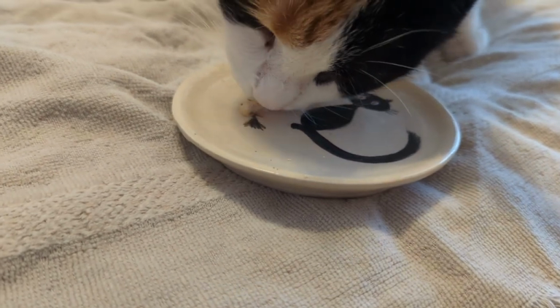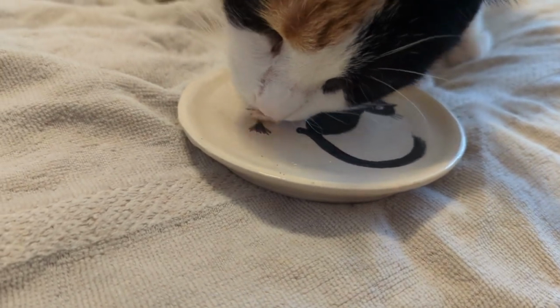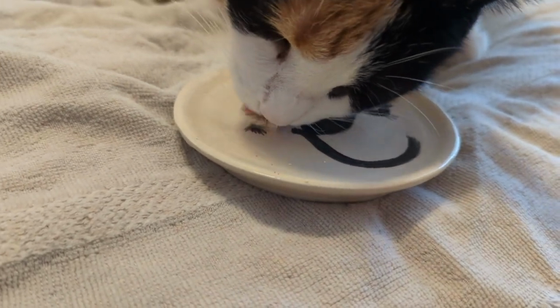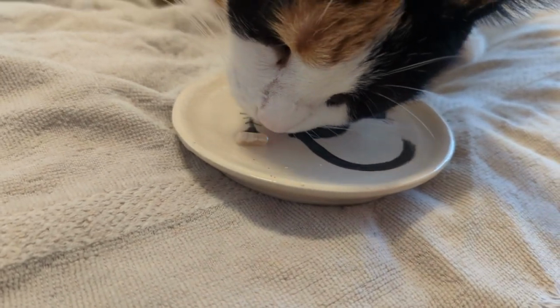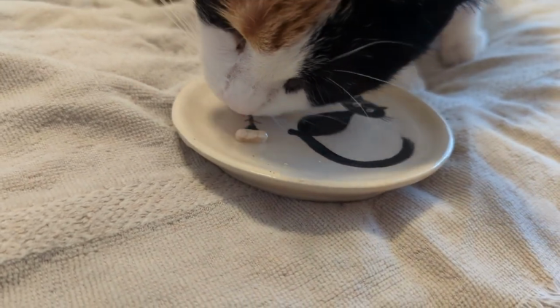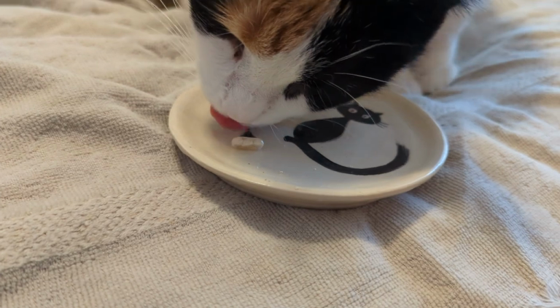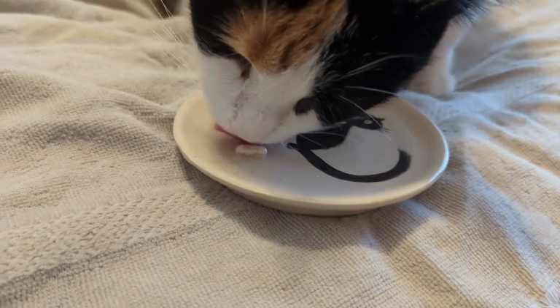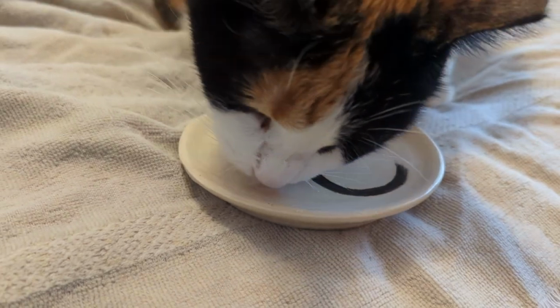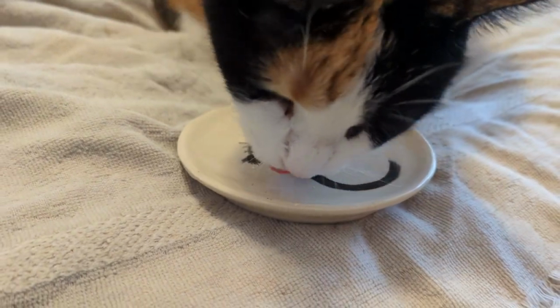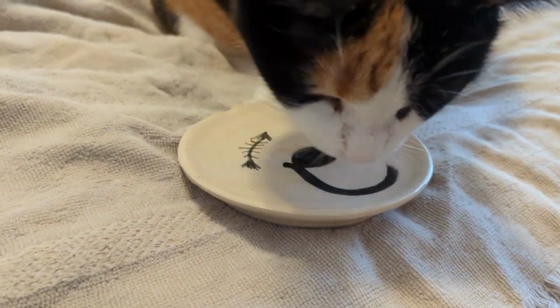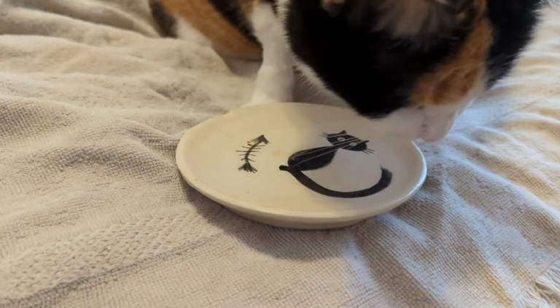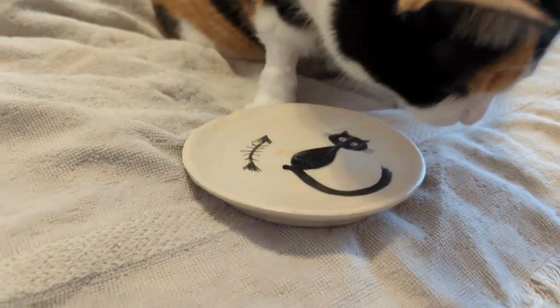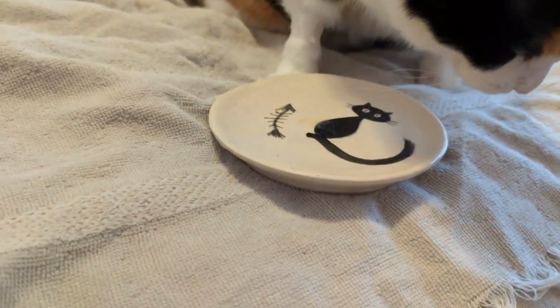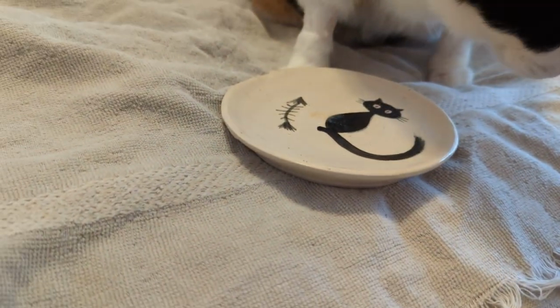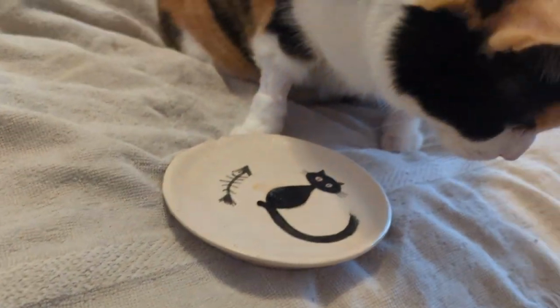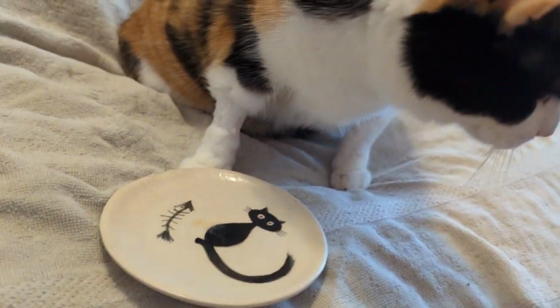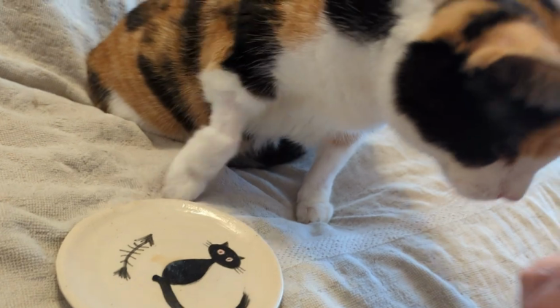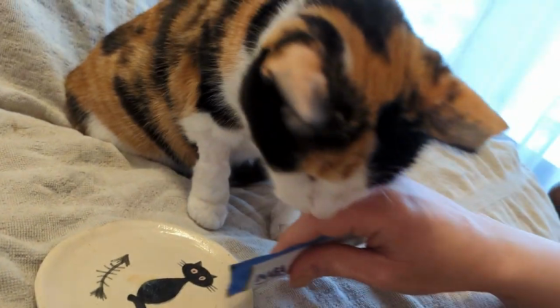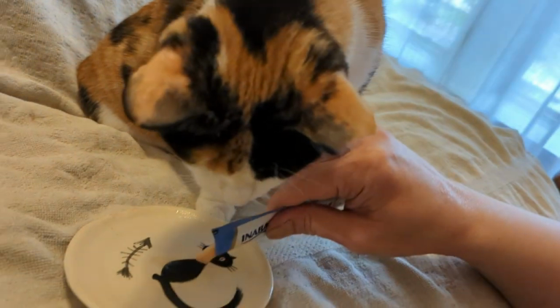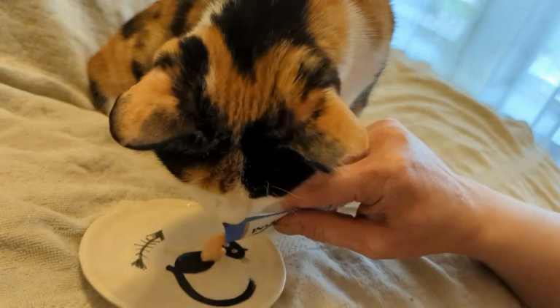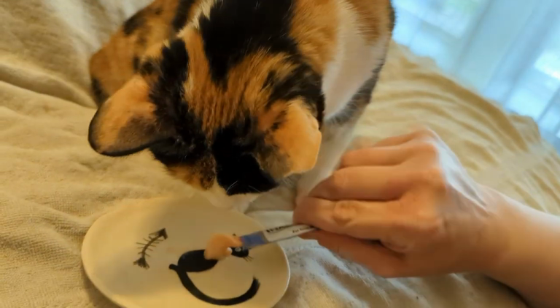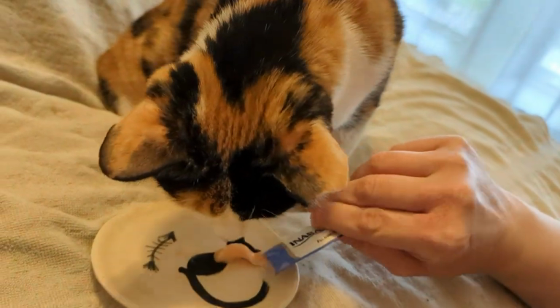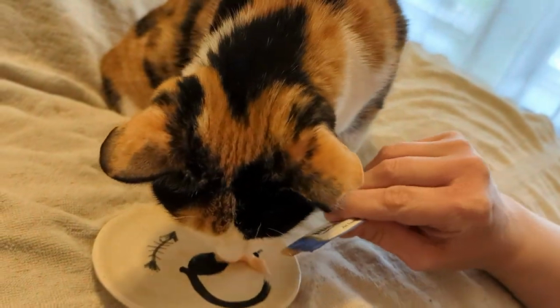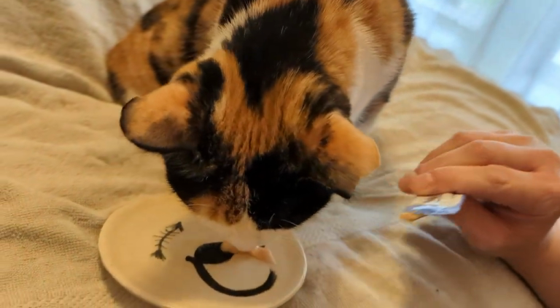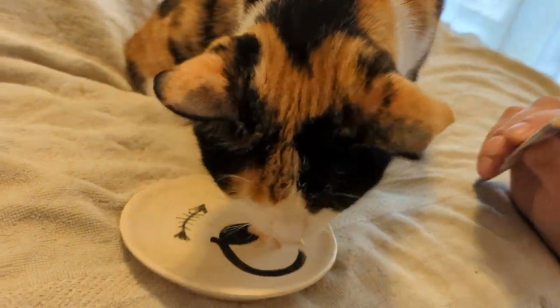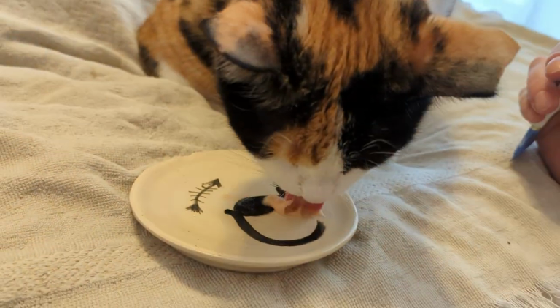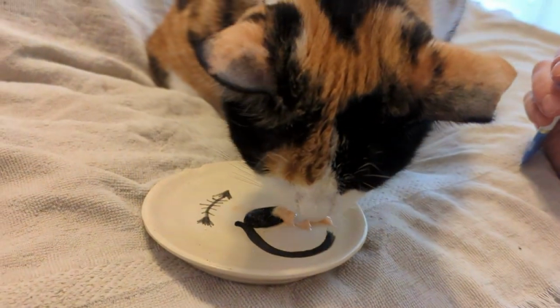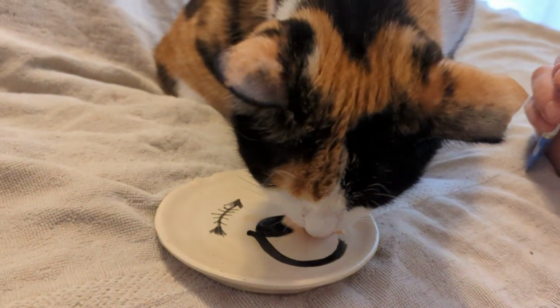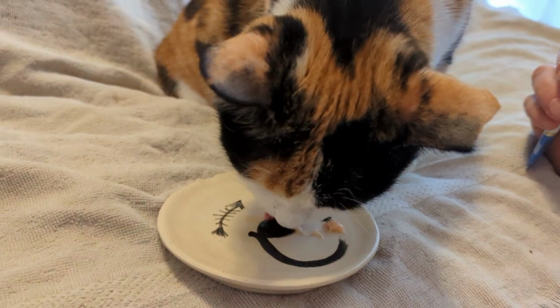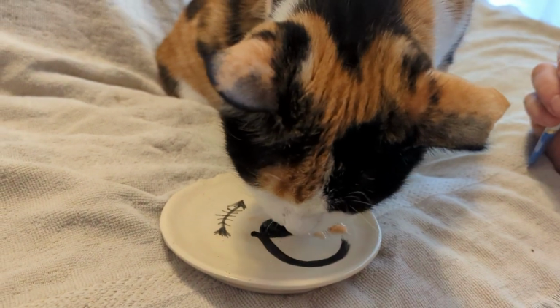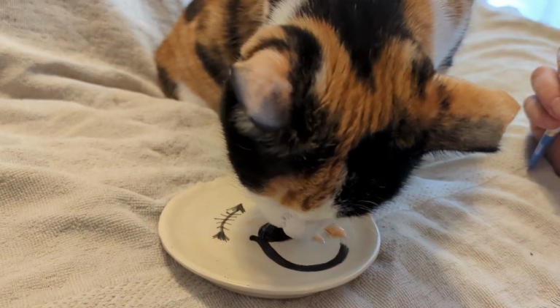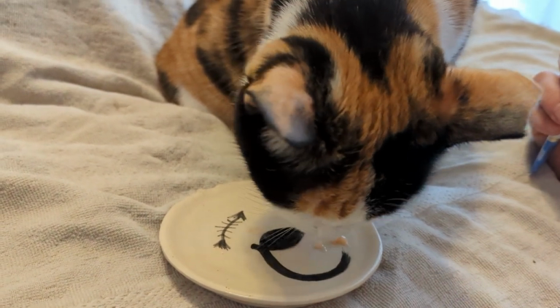We might need a couple shots at this — oh, no, she took it! Good girl, good job. Do you want more? Yeah. It's as simple as that.